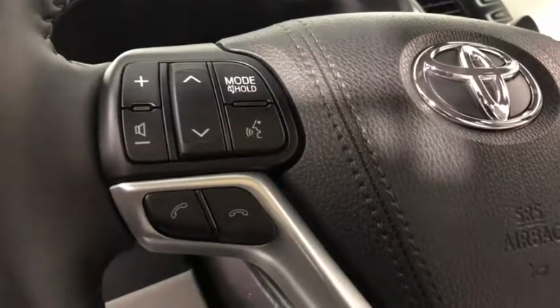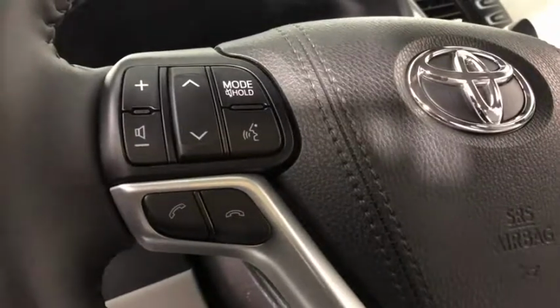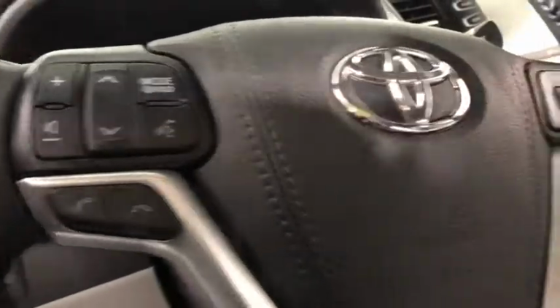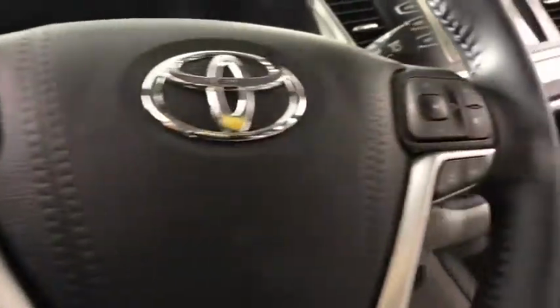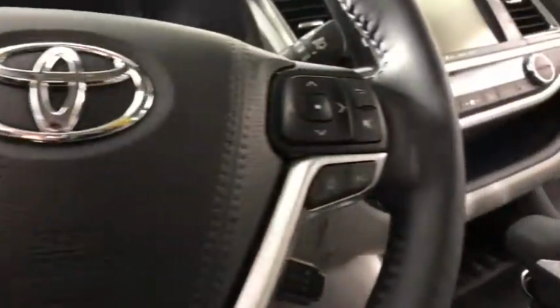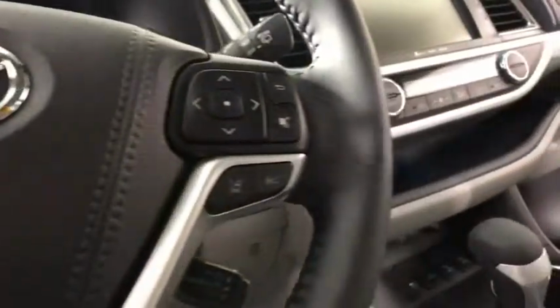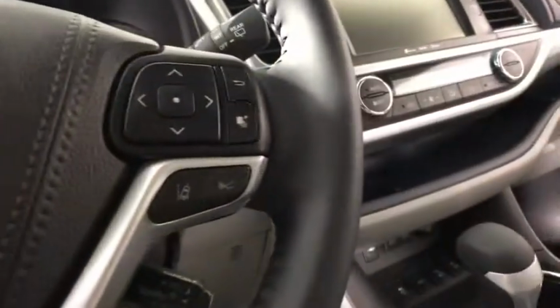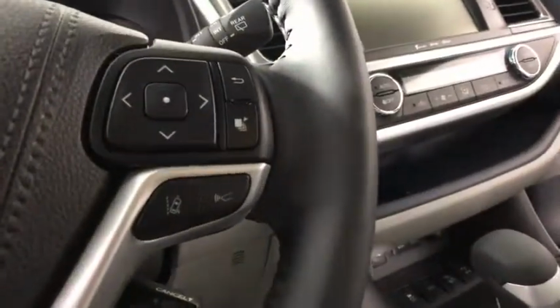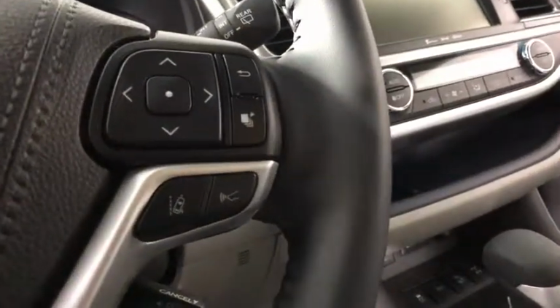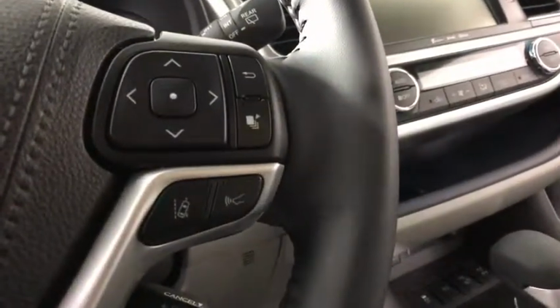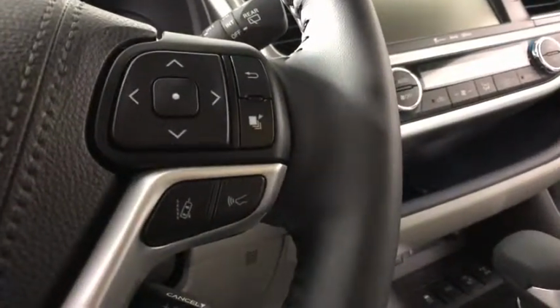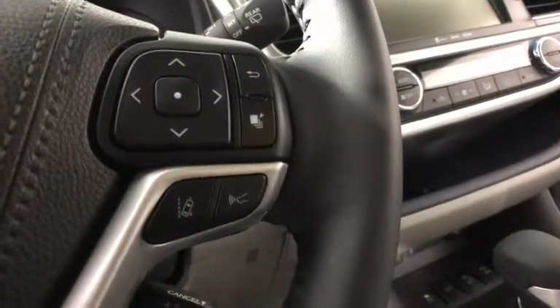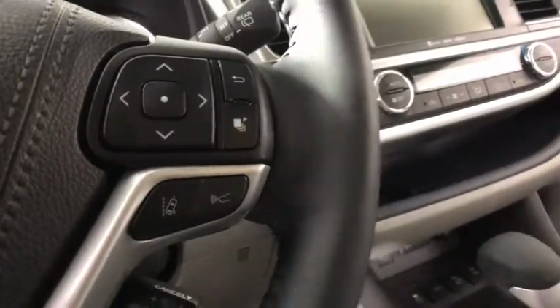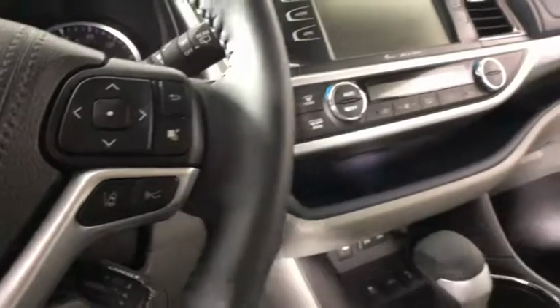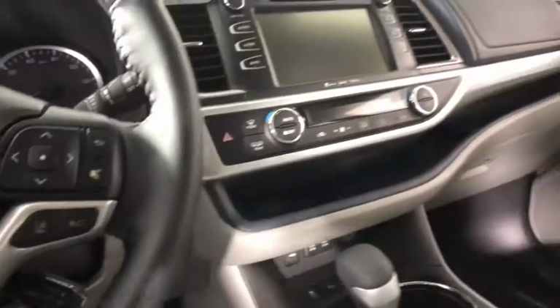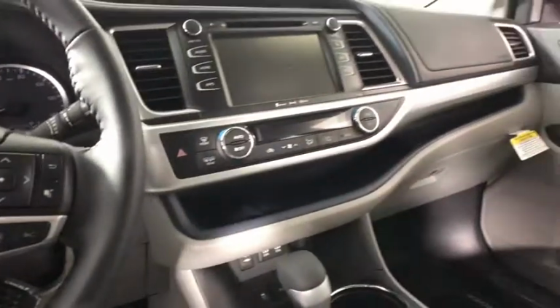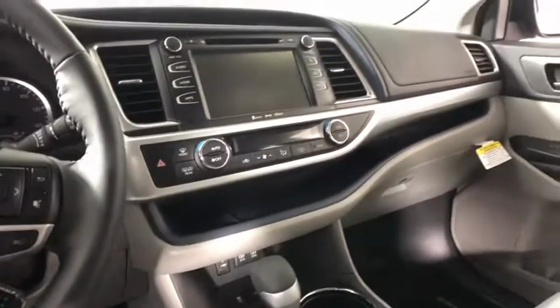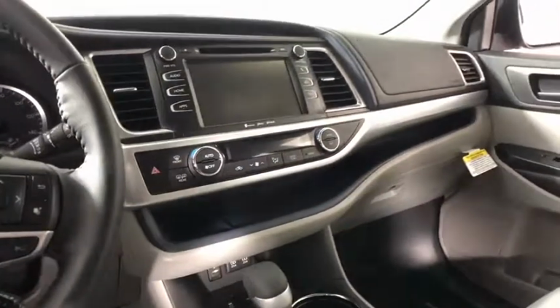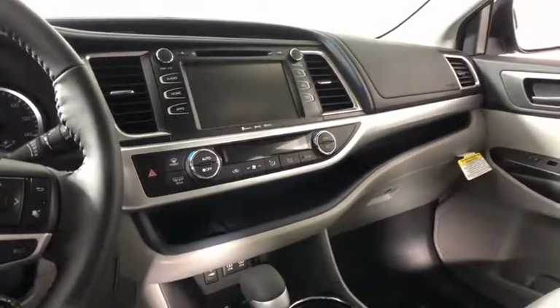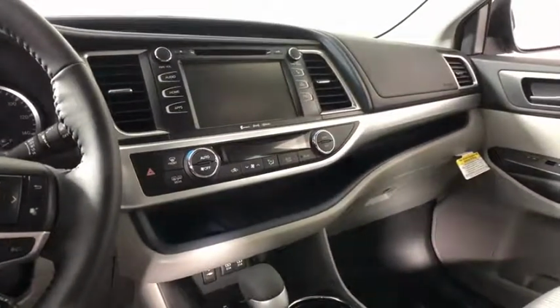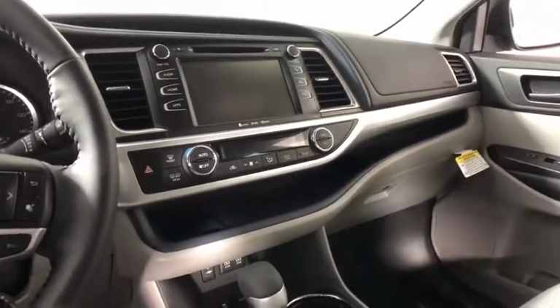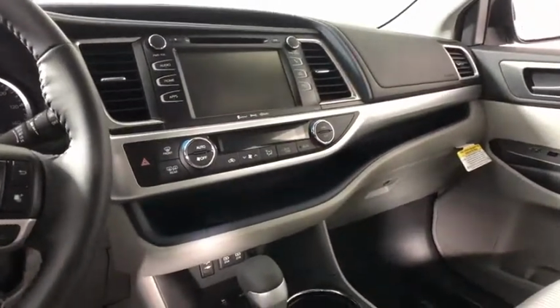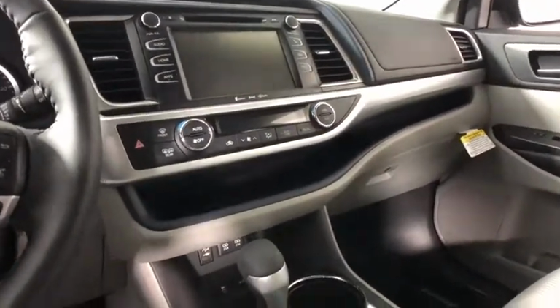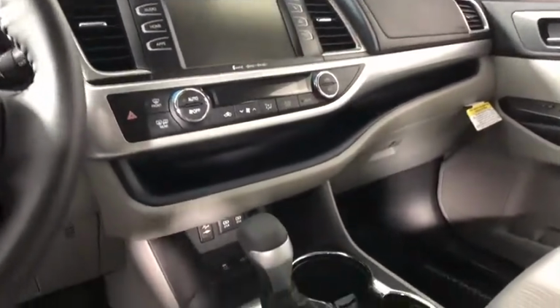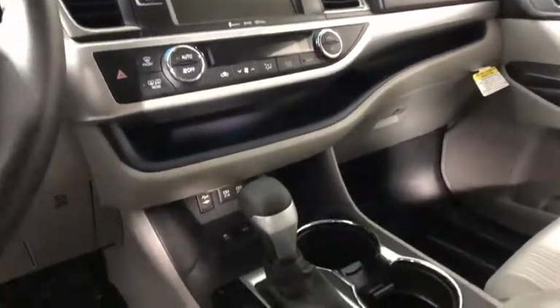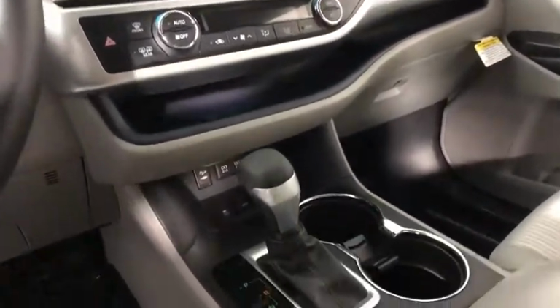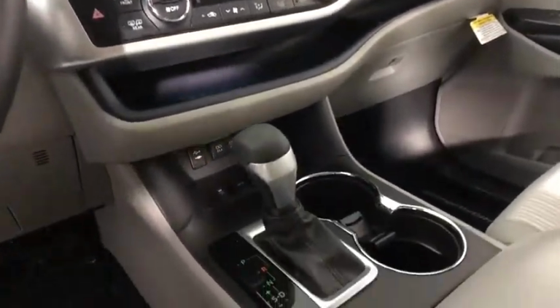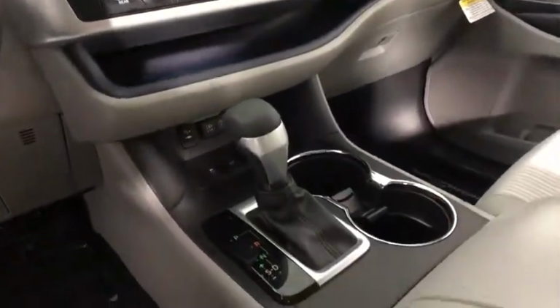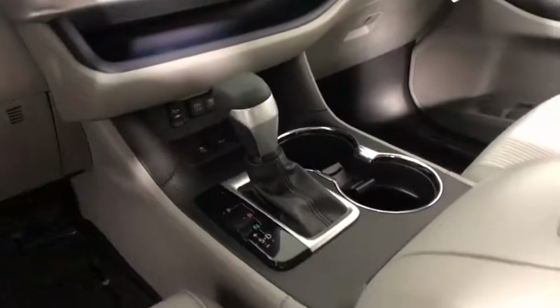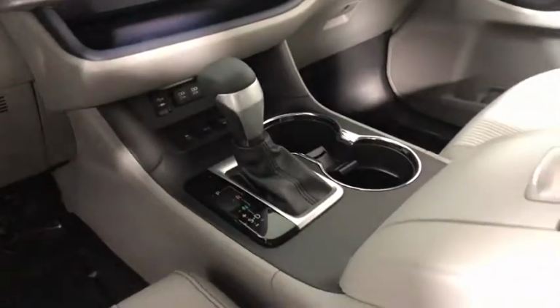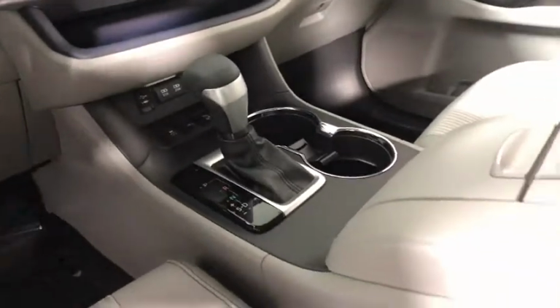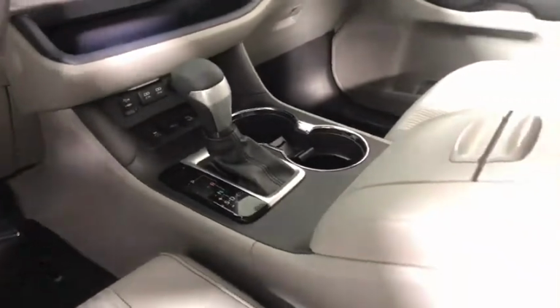A 2010 top safety pick, the Highlander is where substance meets style. This vehicle has less than 100 miles. Here are some of this vehicle's great options: traction control,